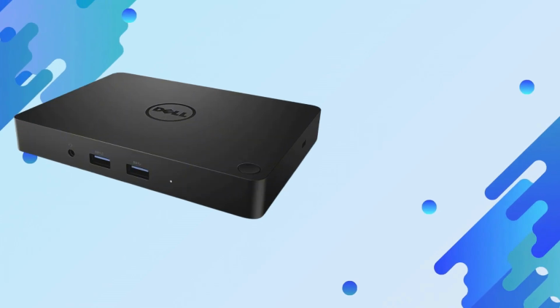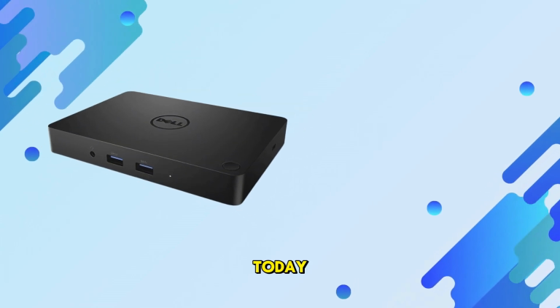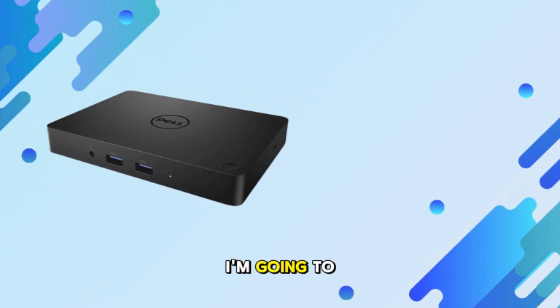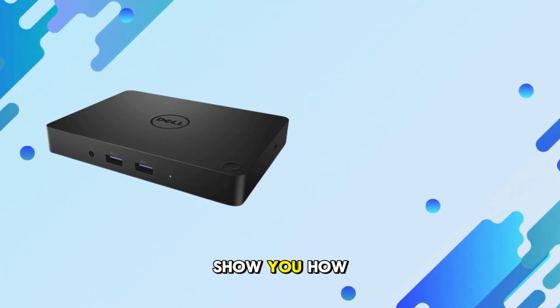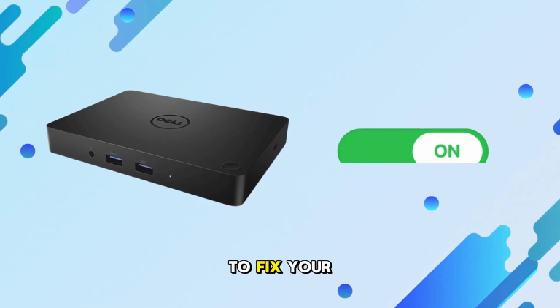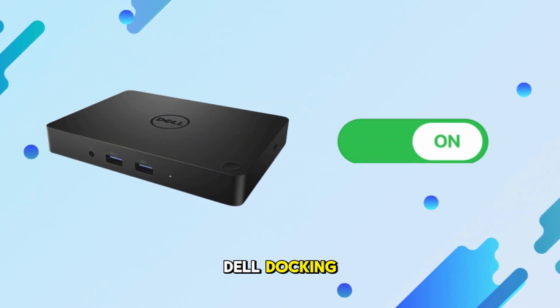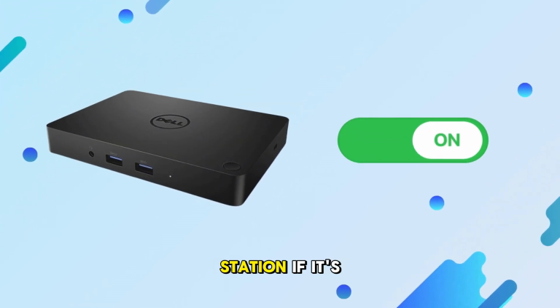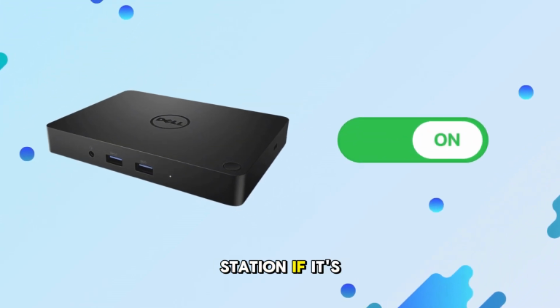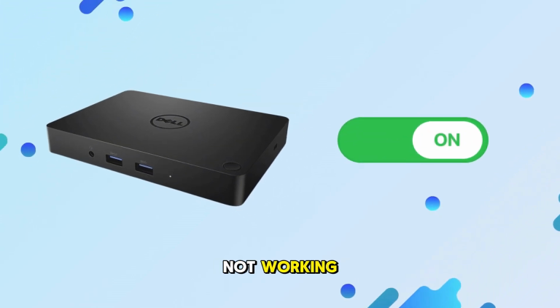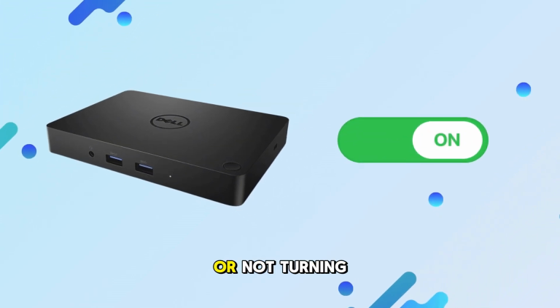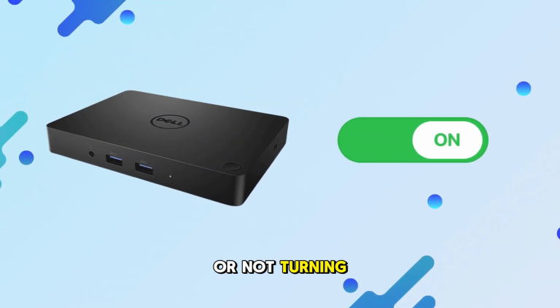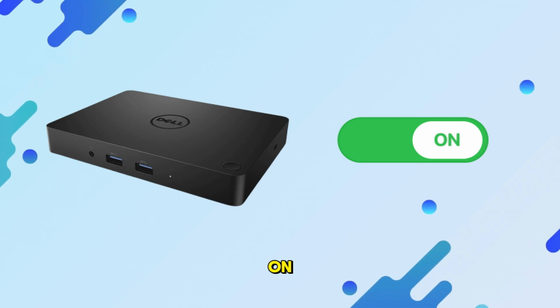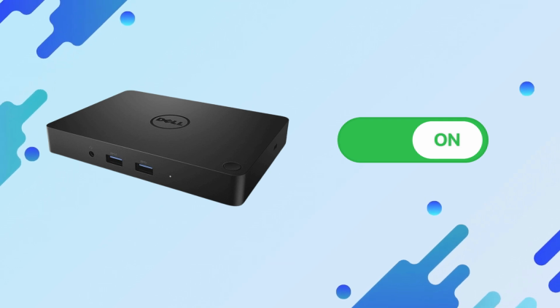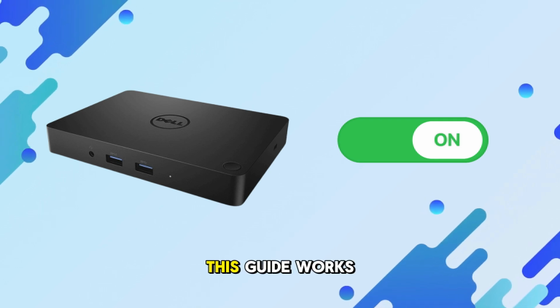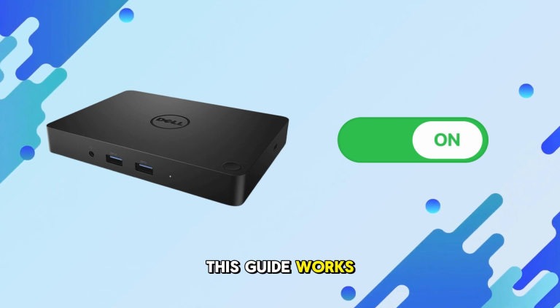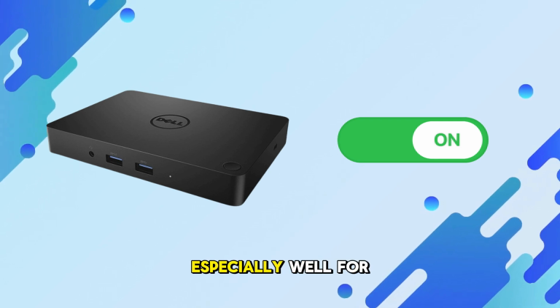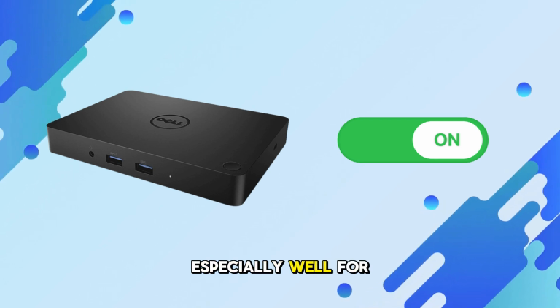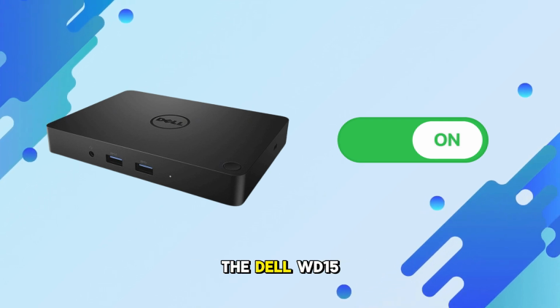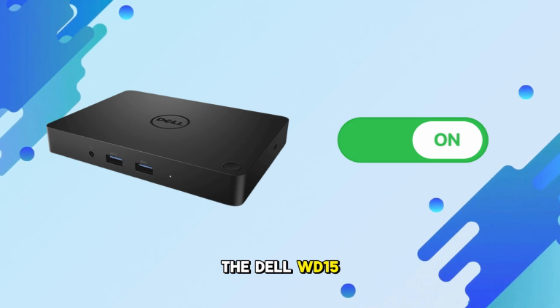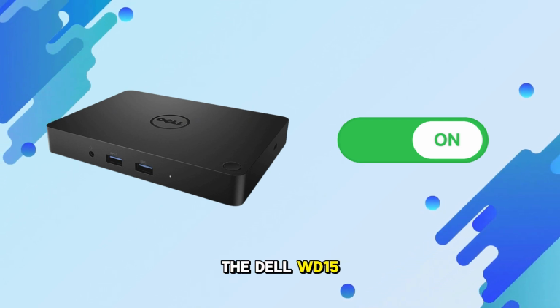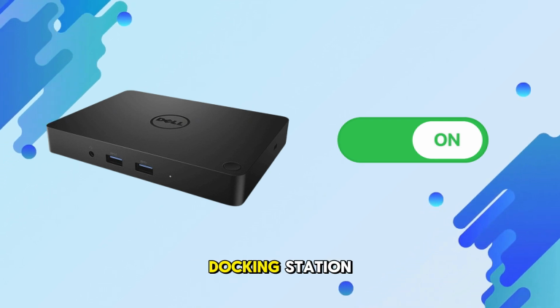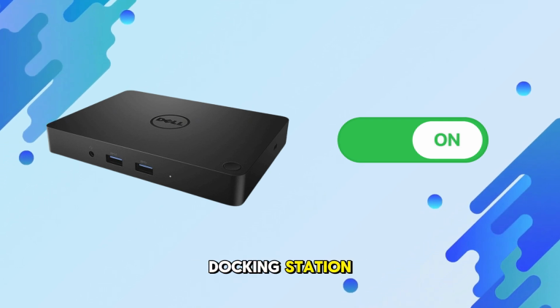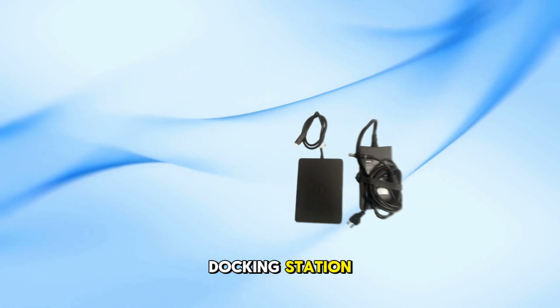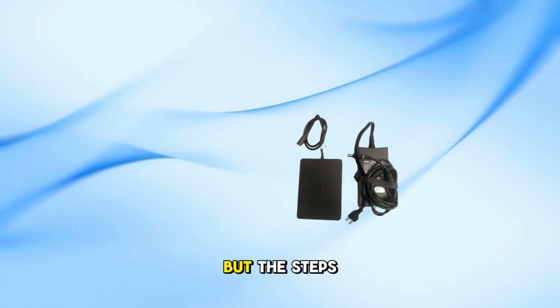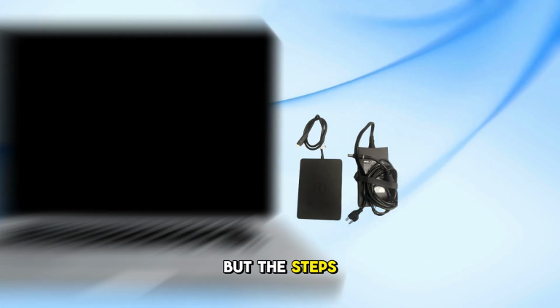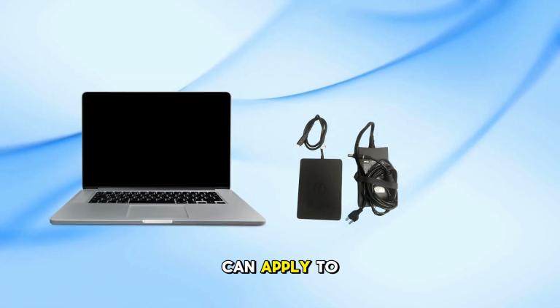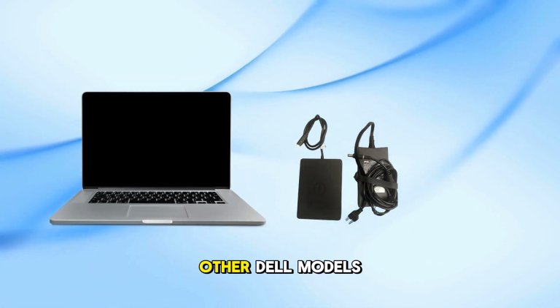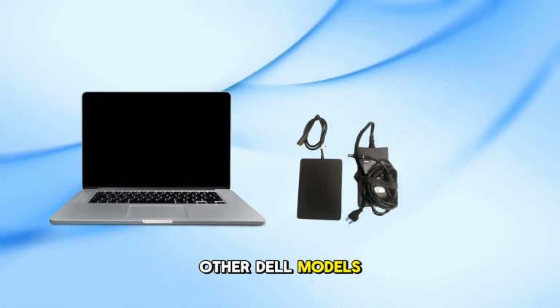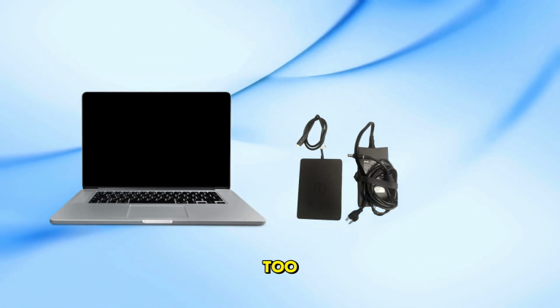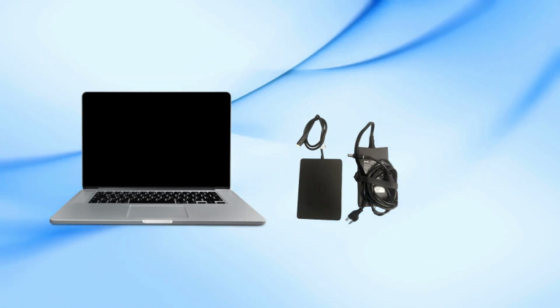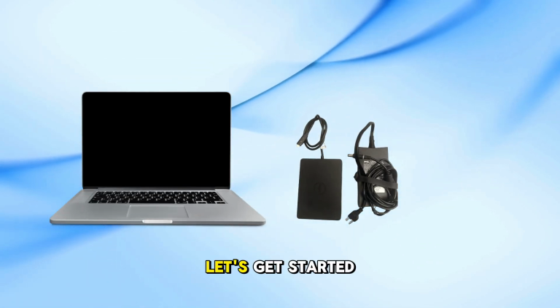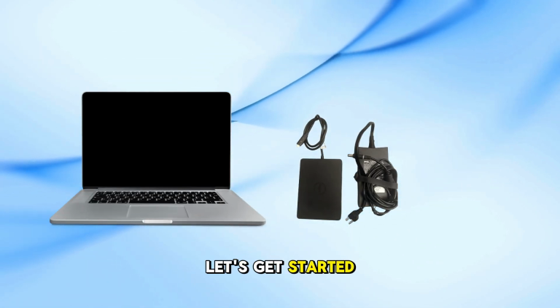Today, I'm going to show you how to fix your Dell docking station if it's not working or not turning on. This guide works especially well for the Dell WD-15 docking station, but the steps can apply to other Dell models too. Let's get started.